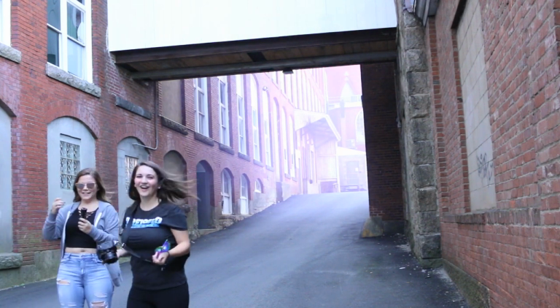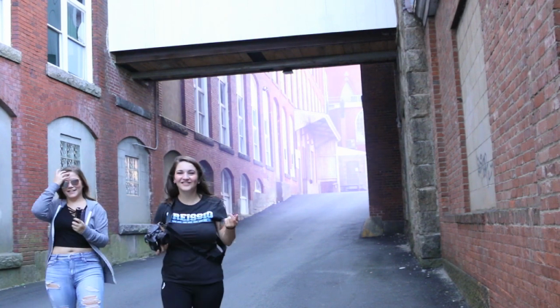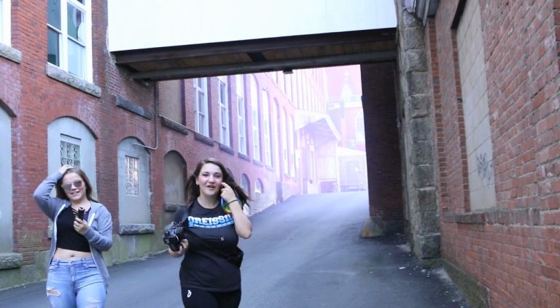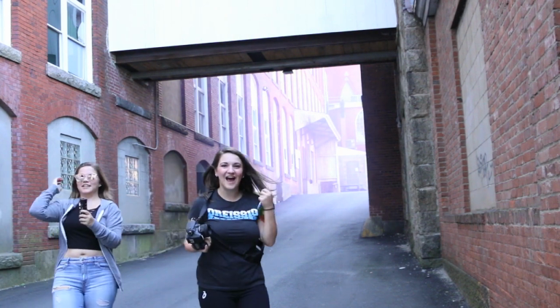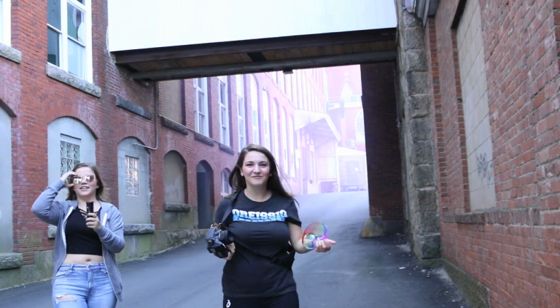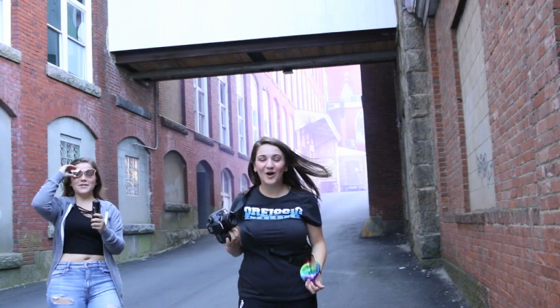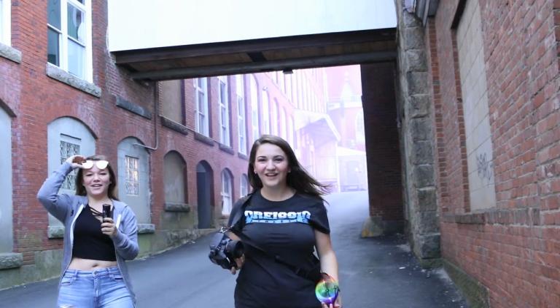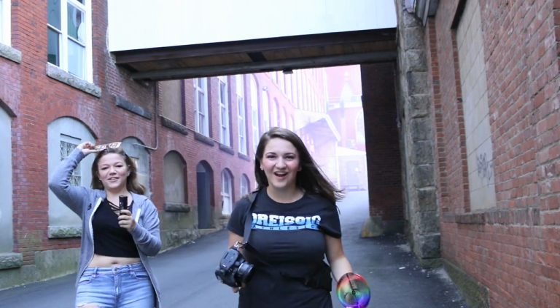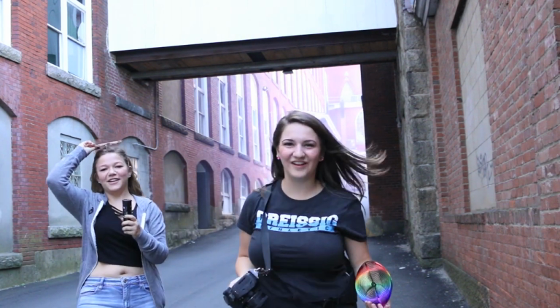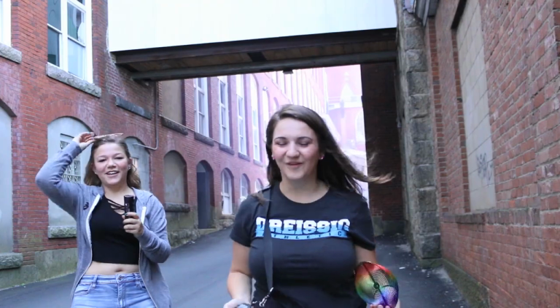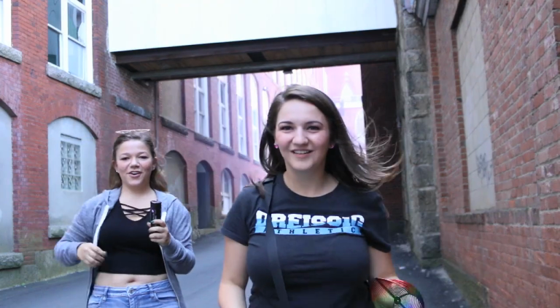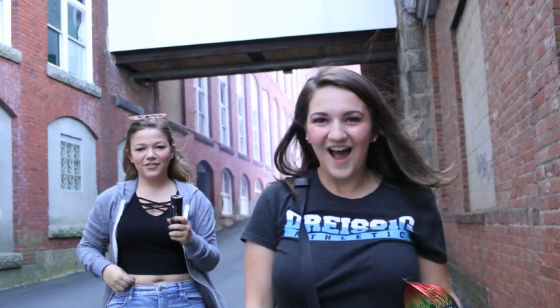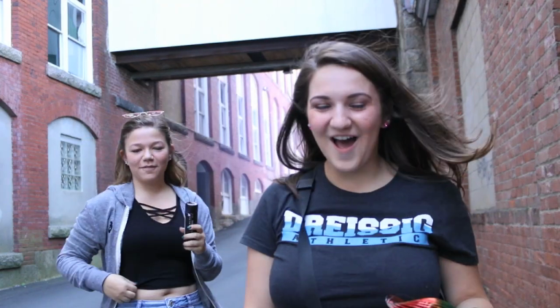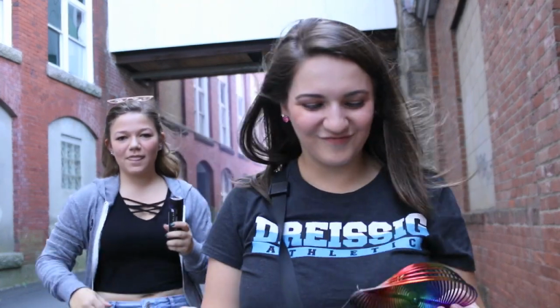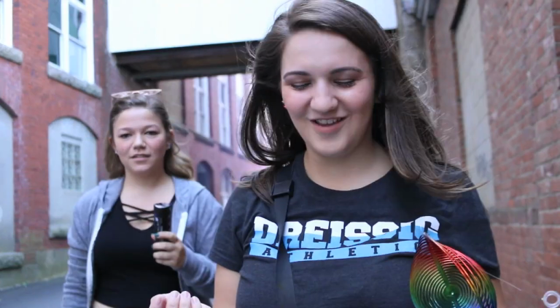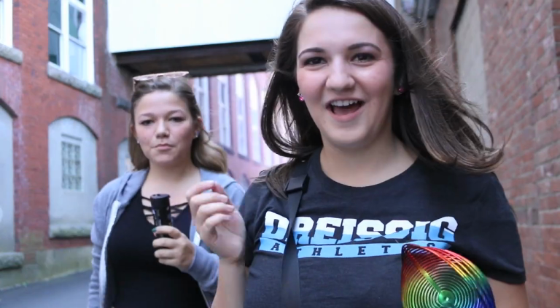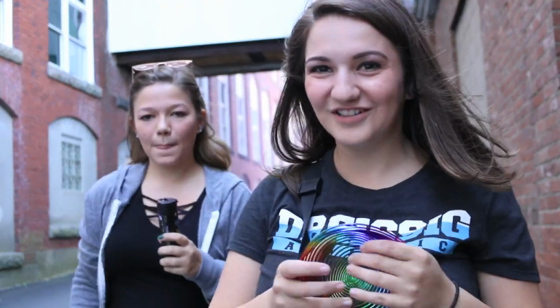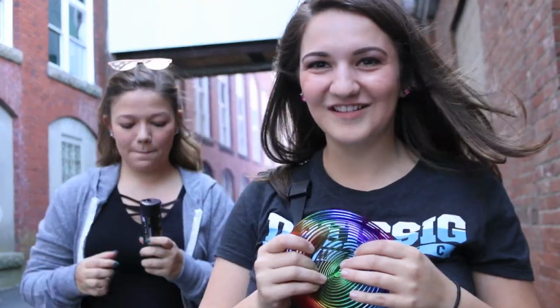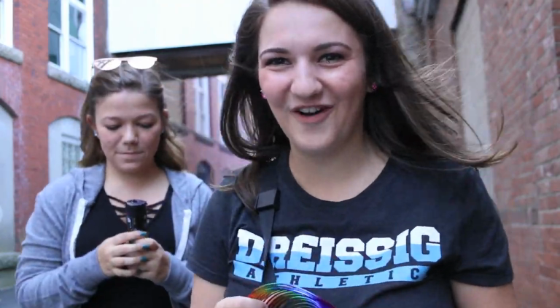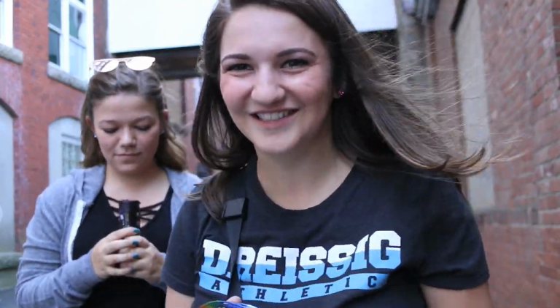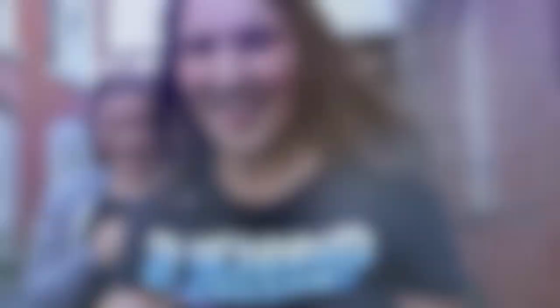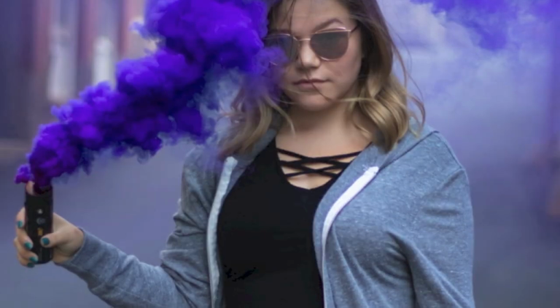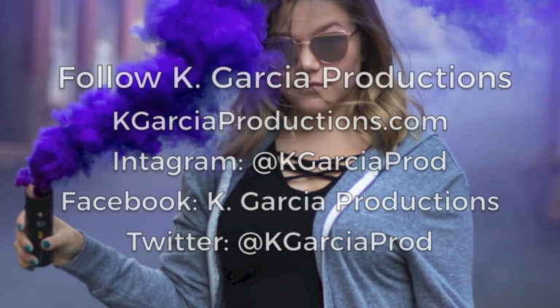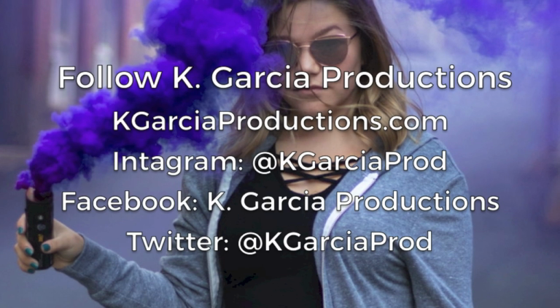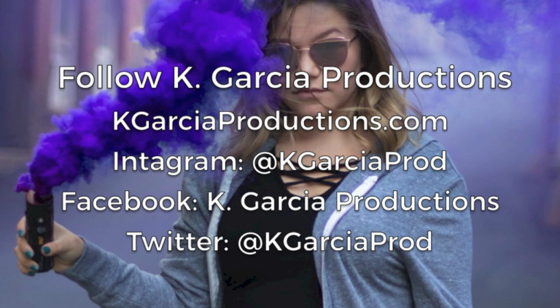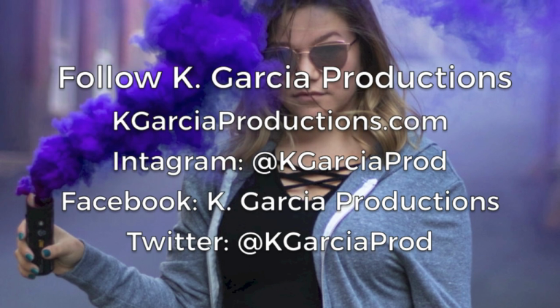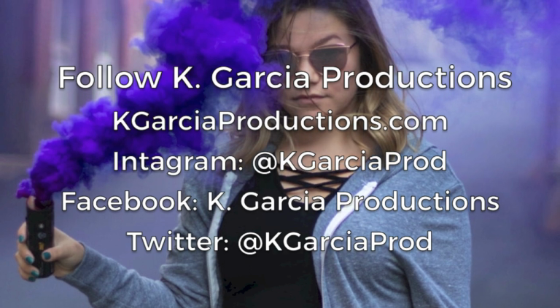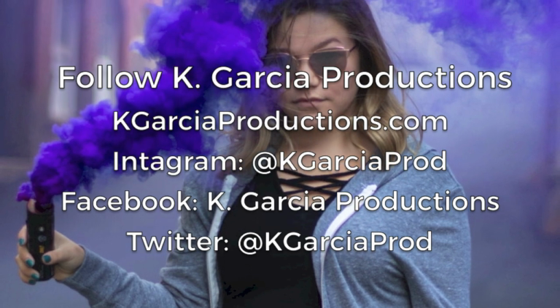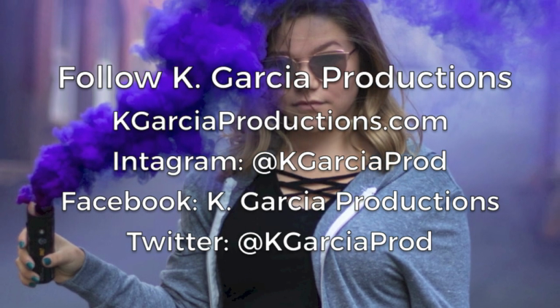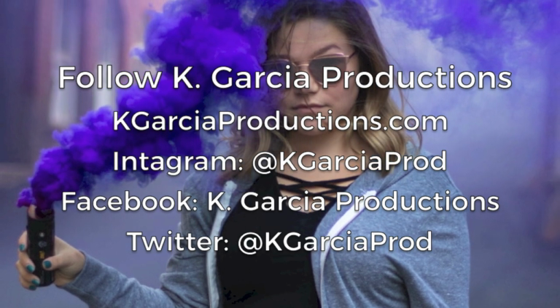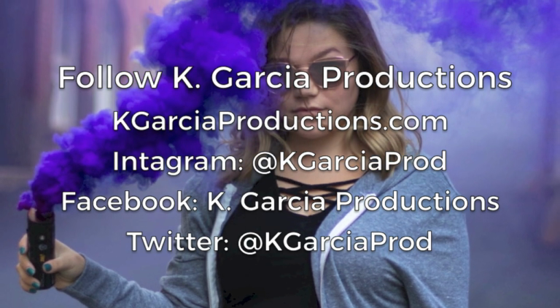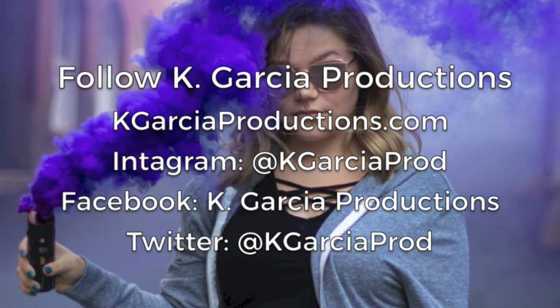Alright, so no one died. Hopefully it all got on video. We'll check out some of the photos. Thanks so much for watching — if you enjoyed it, I hope you like and subscribe.